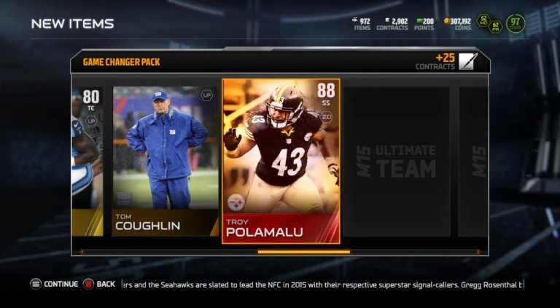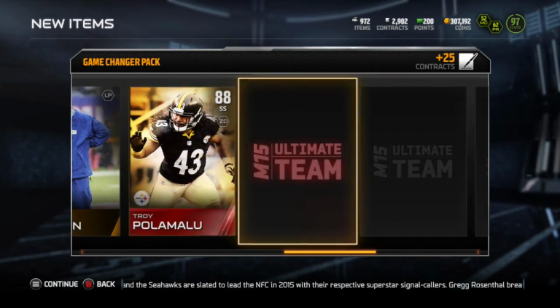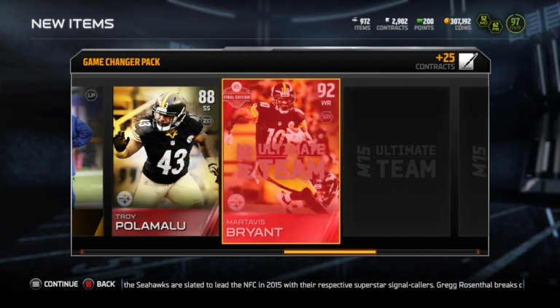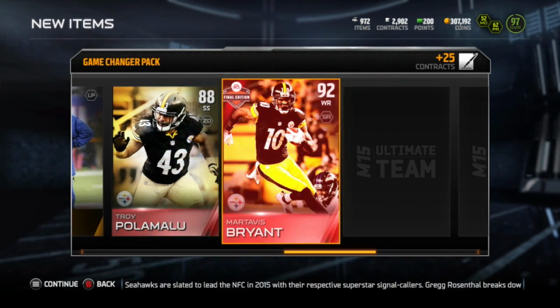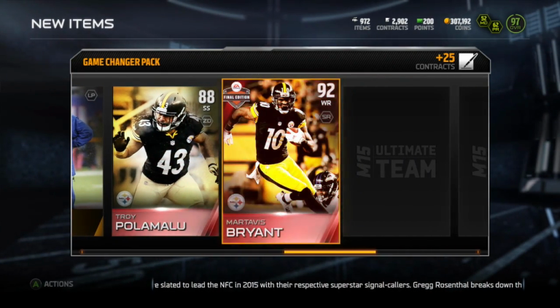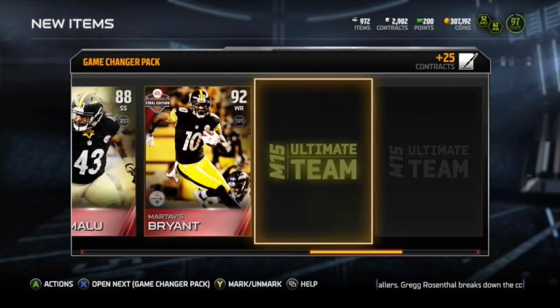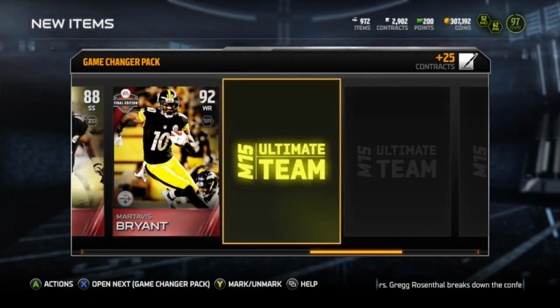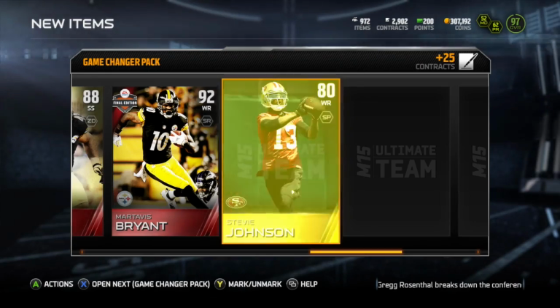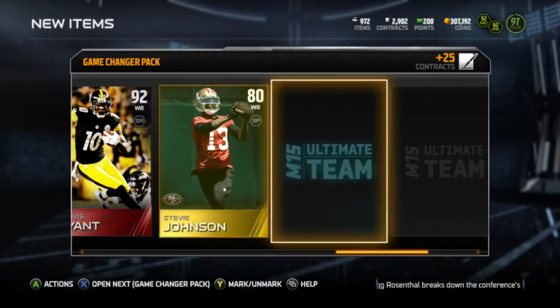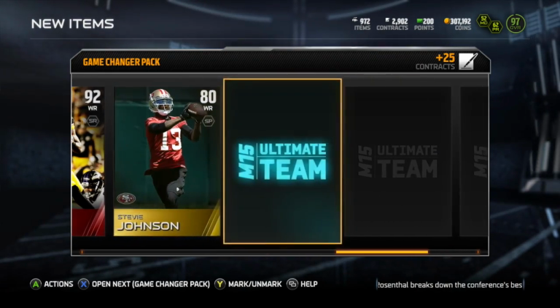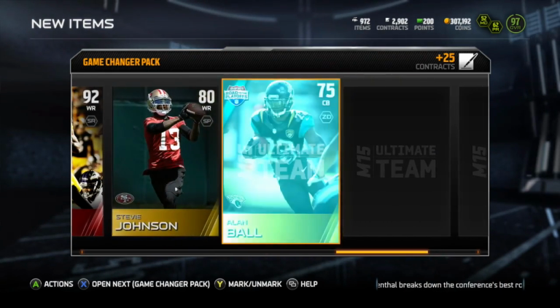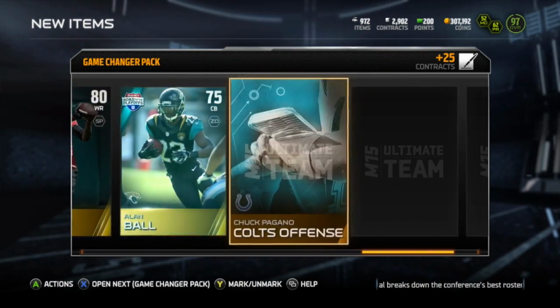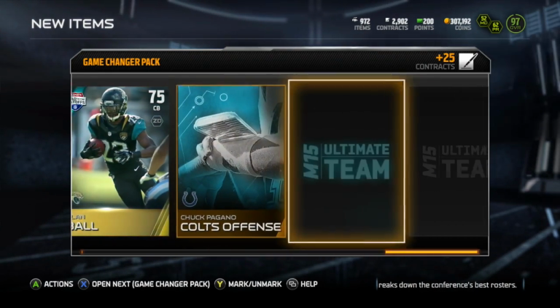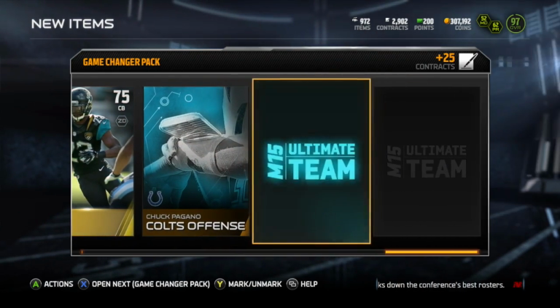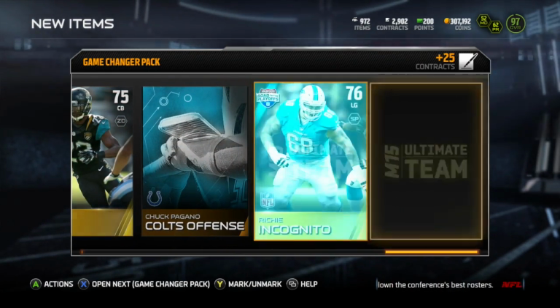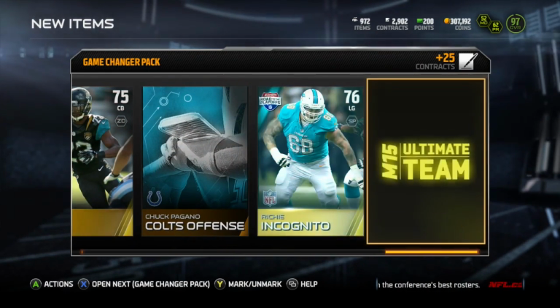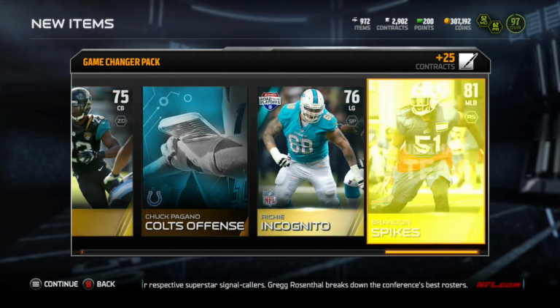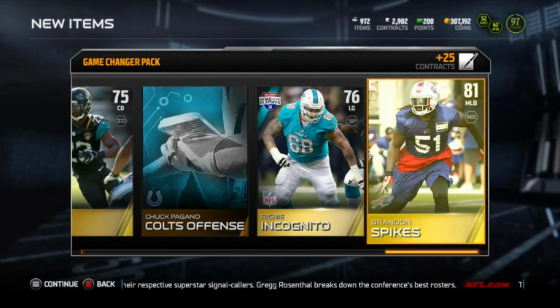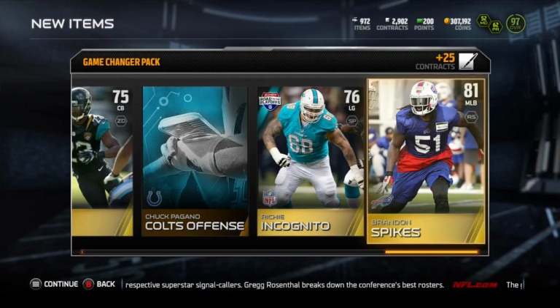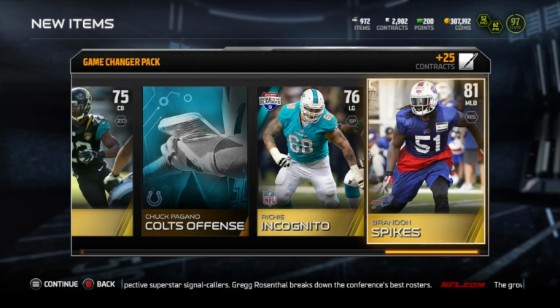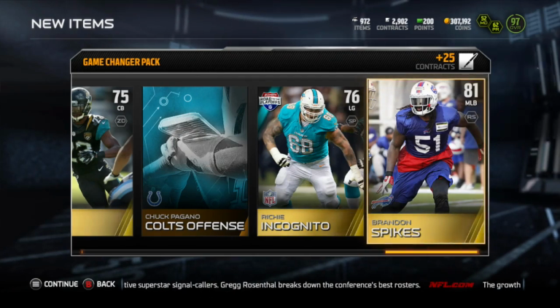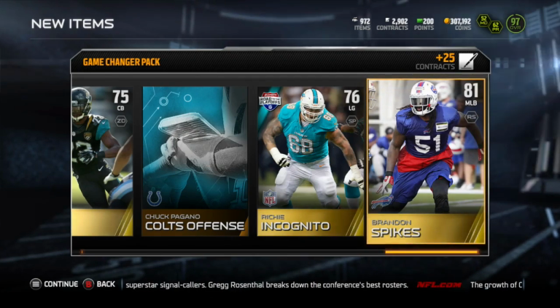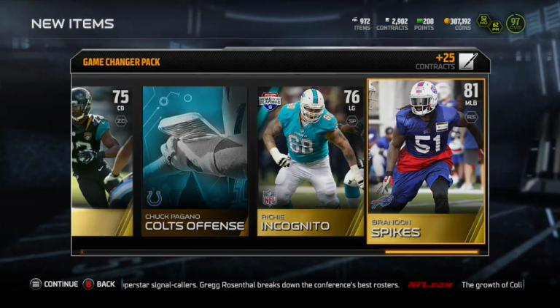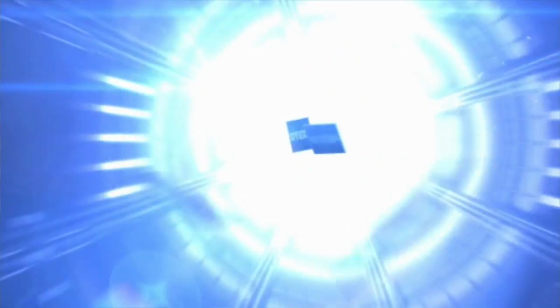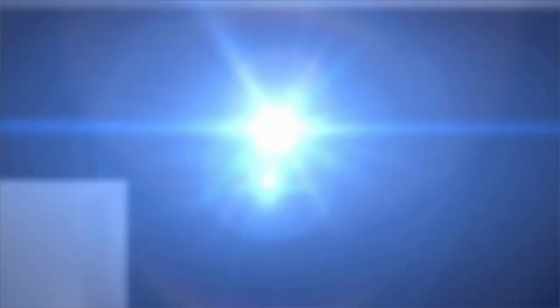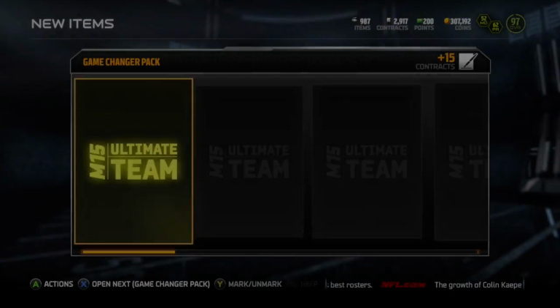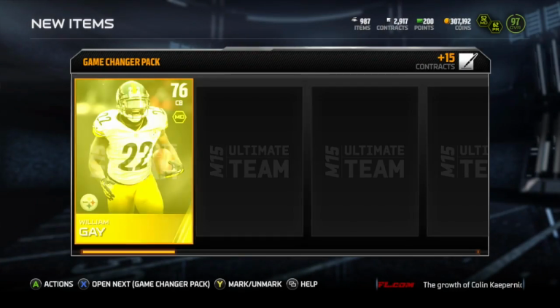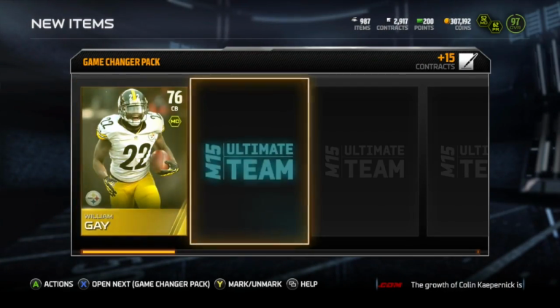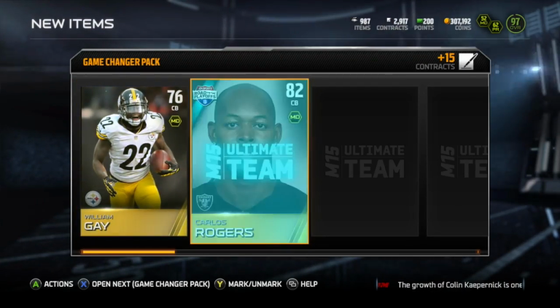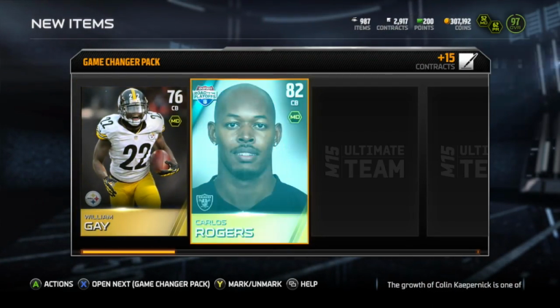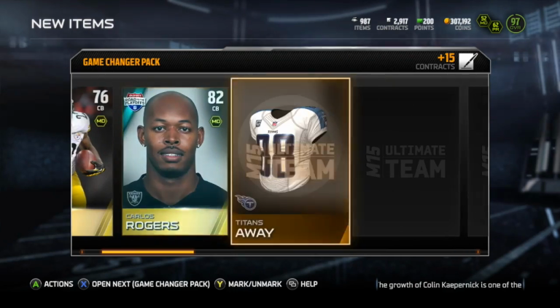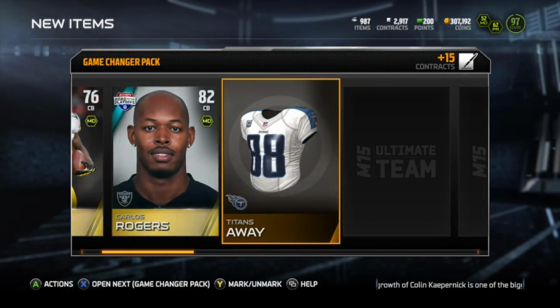And we get back-to-back Stealer Elites. That Martavius Bryant is my spectacular catch trampoliner on the goal line. That pack was the best pack I've had so far — a veteran pack and two elites in it.